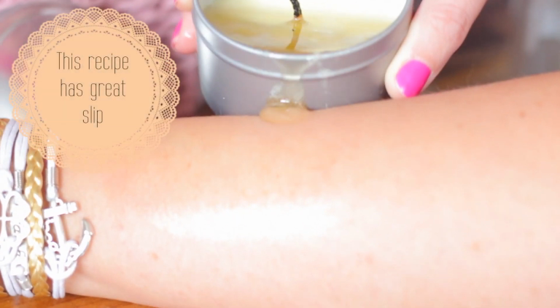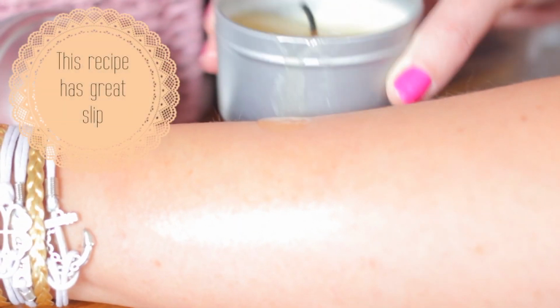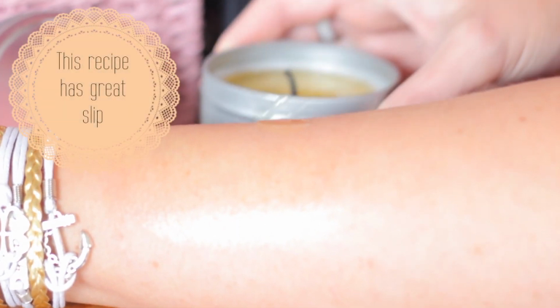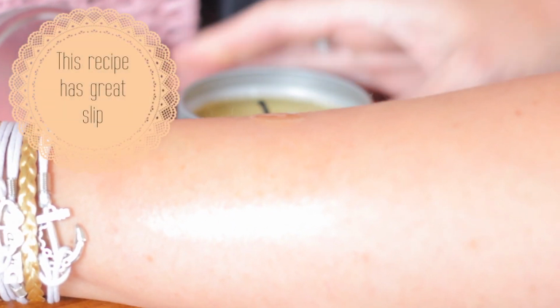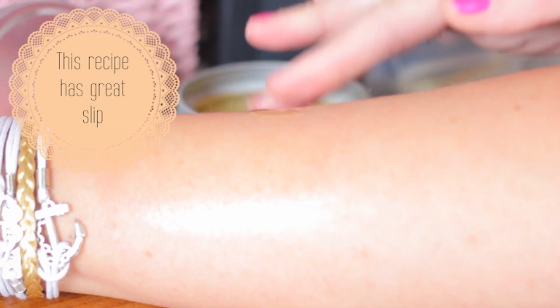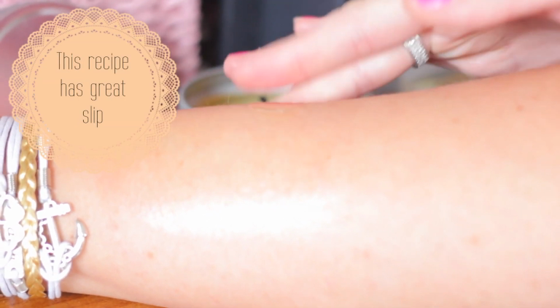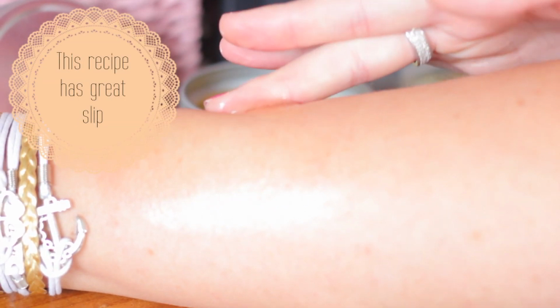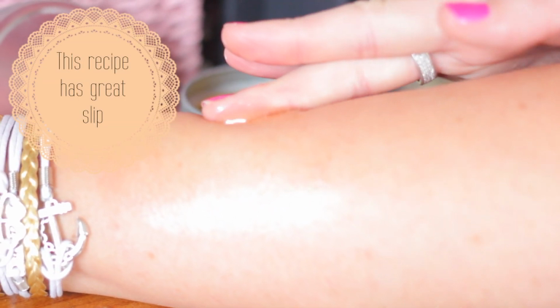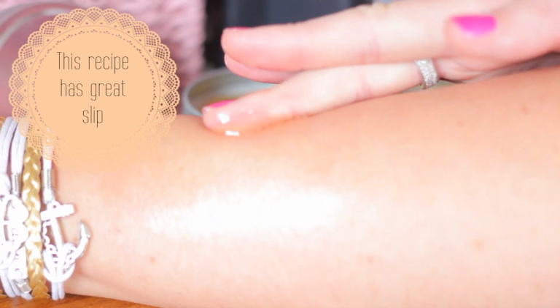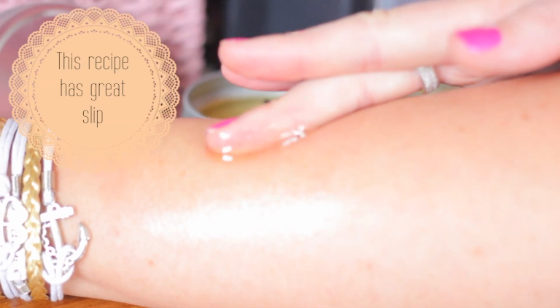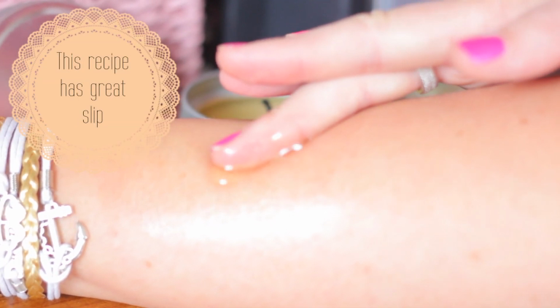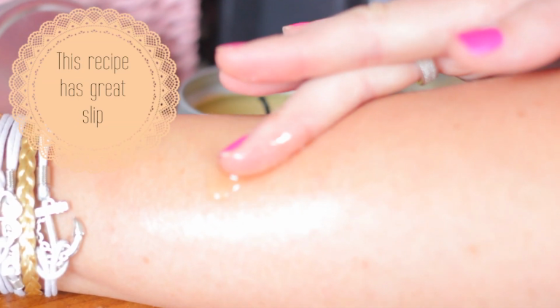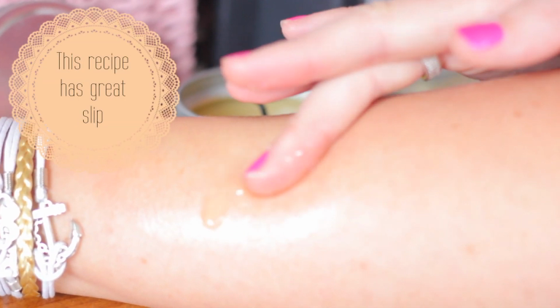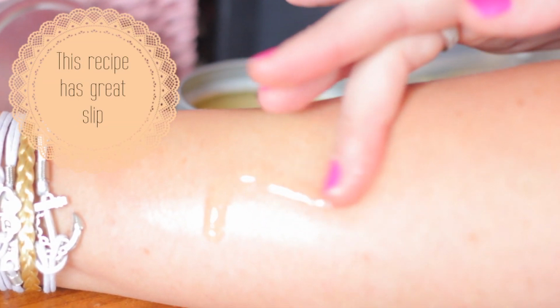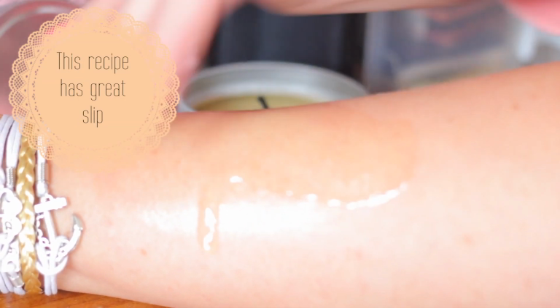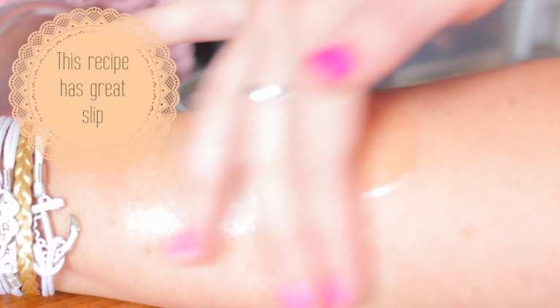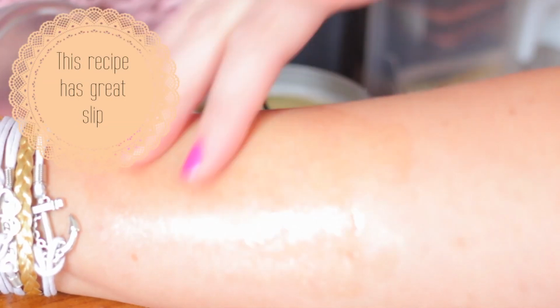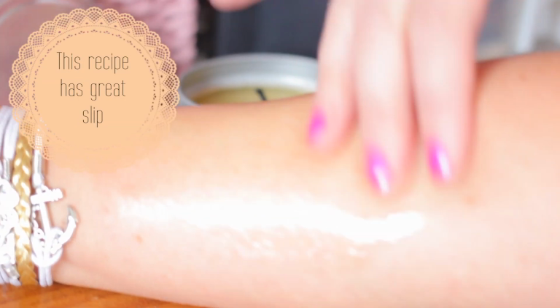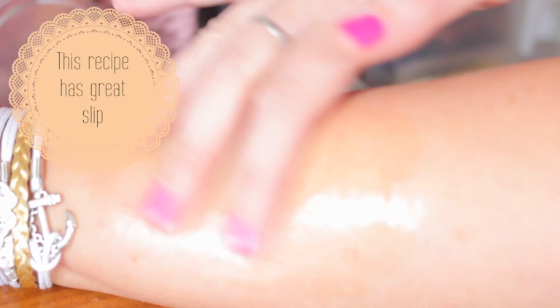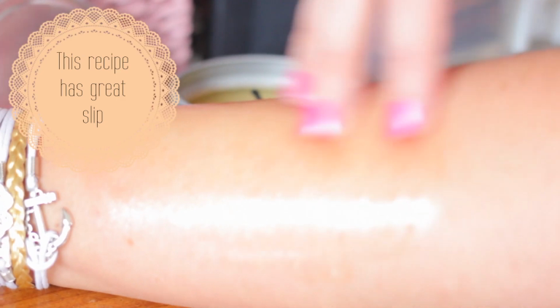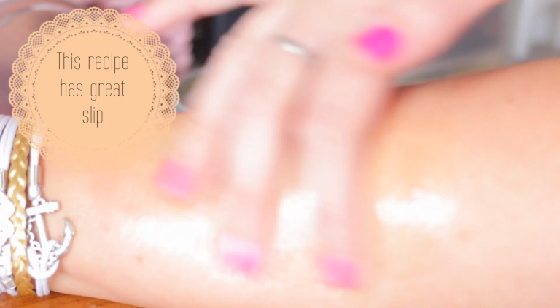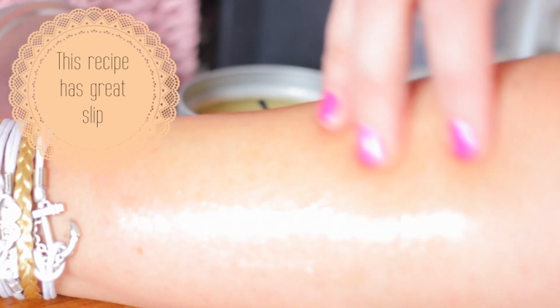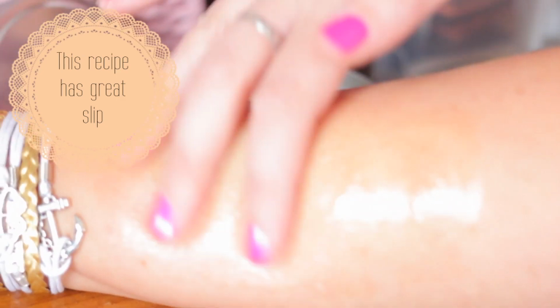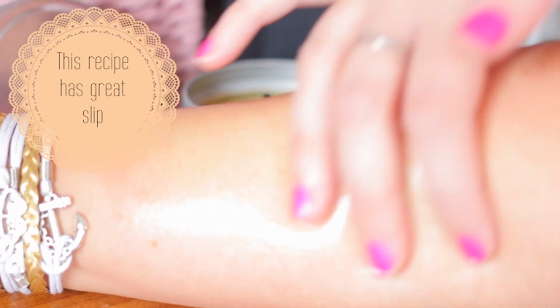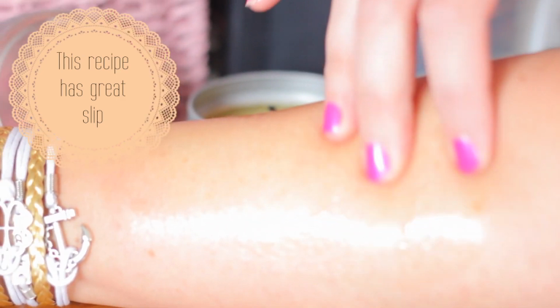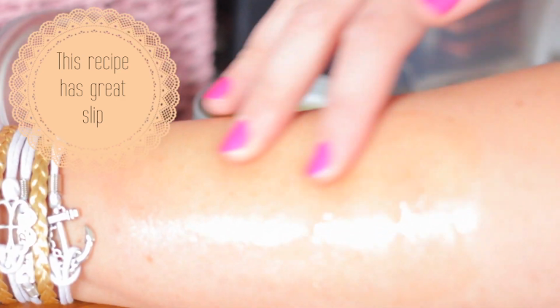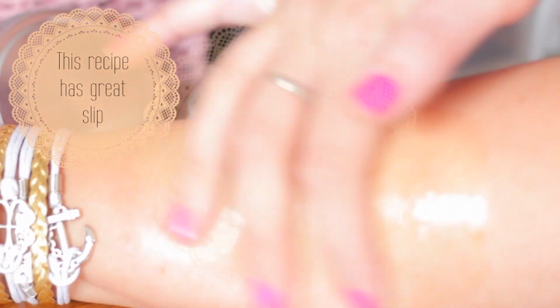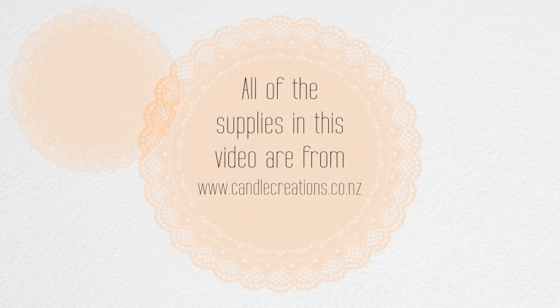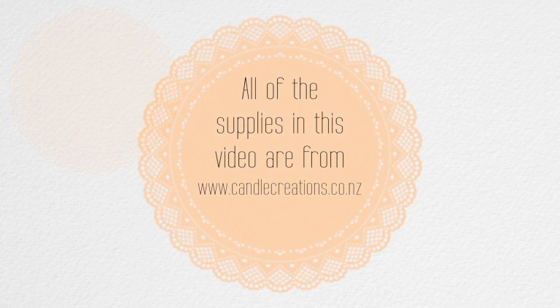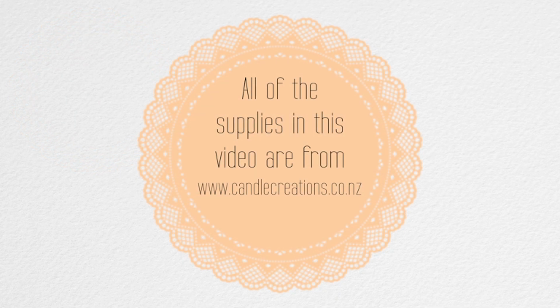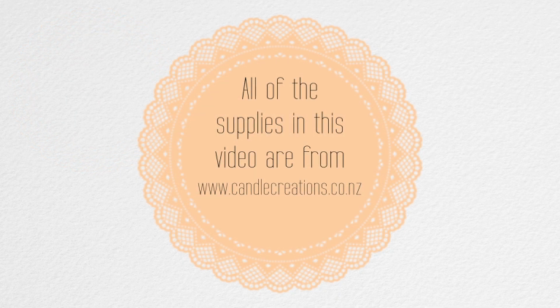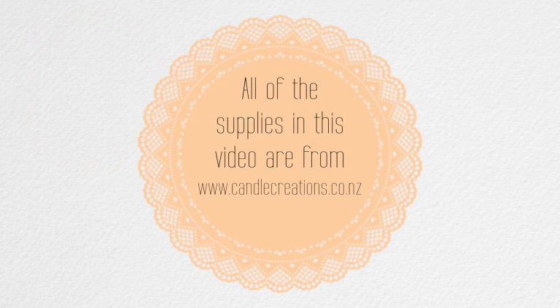That completes all the steps to show you how to make massage candles. I hope you enjoyed the video, and if you'd like to see some more DIY videos please subscribe and check out my playlists.